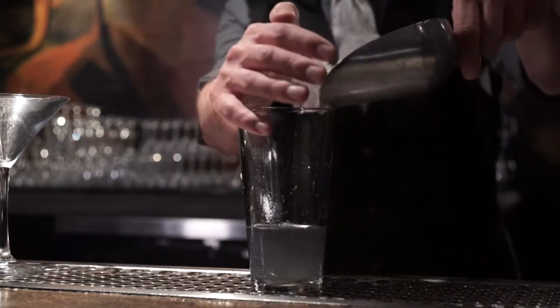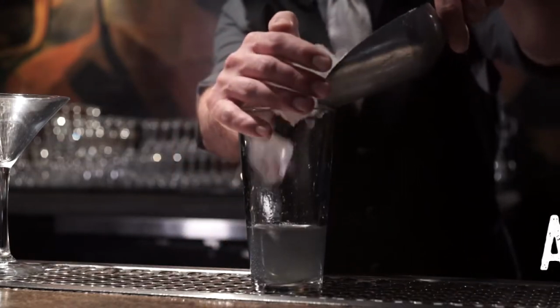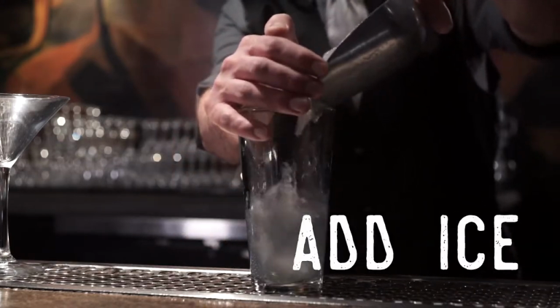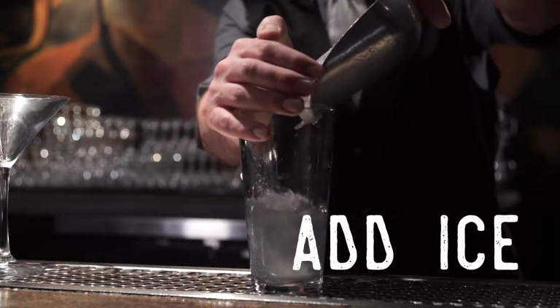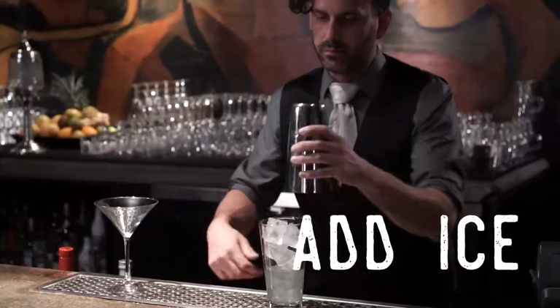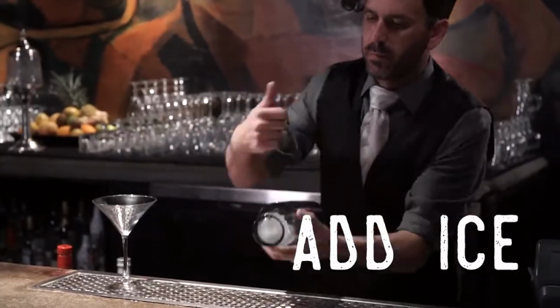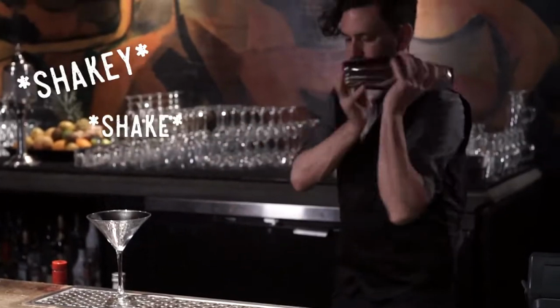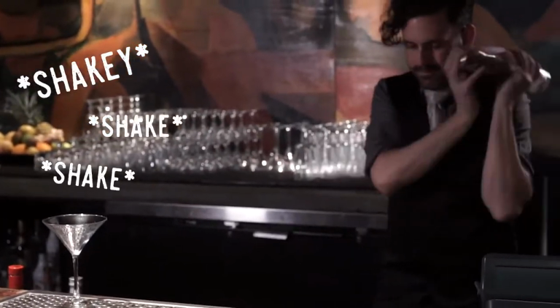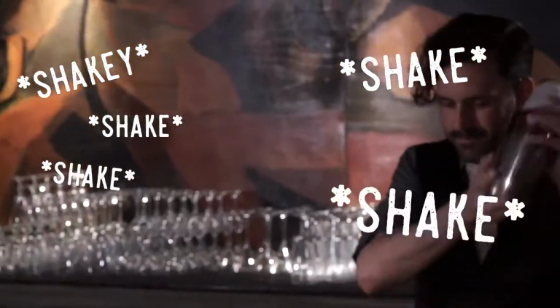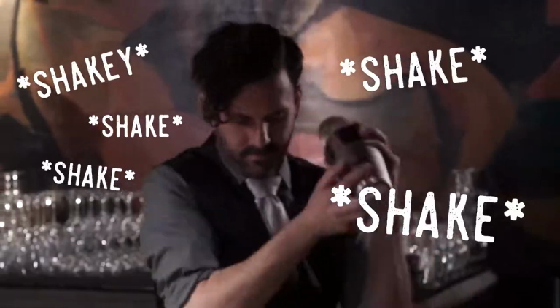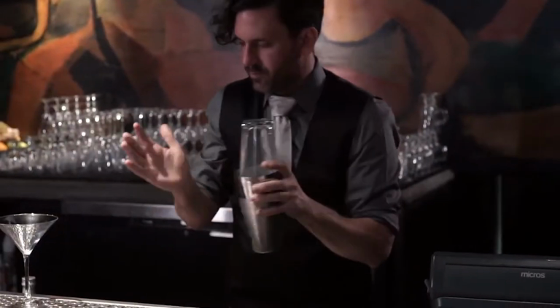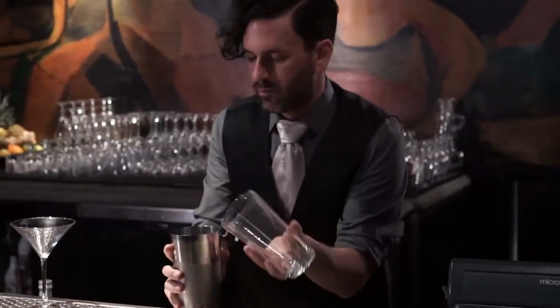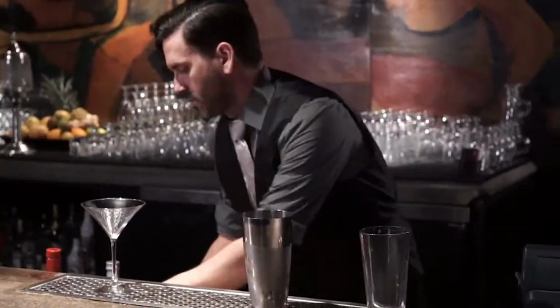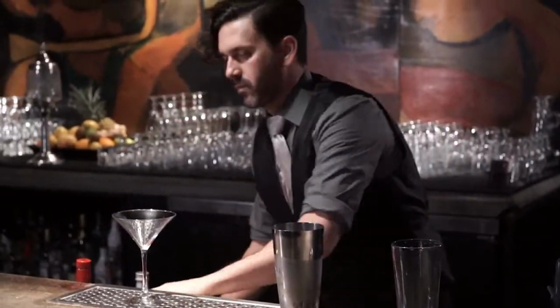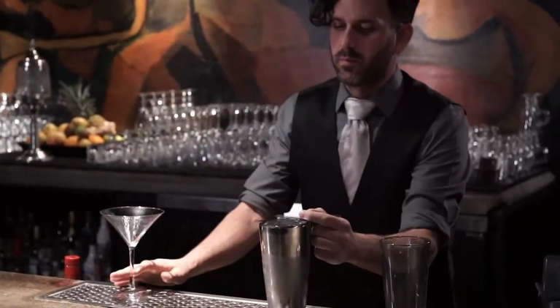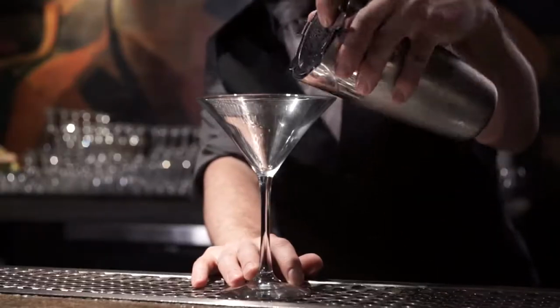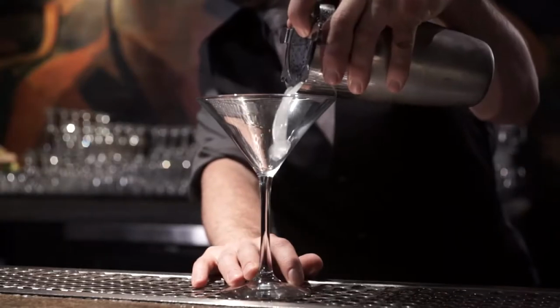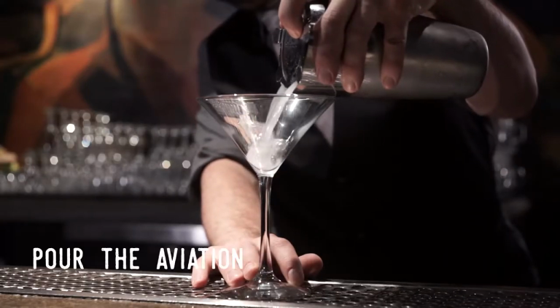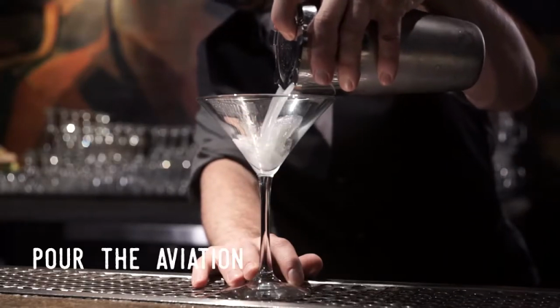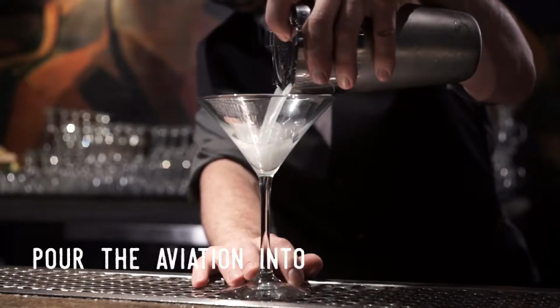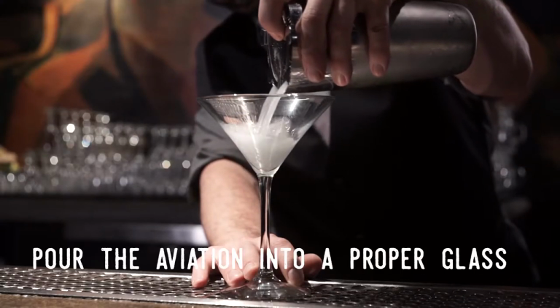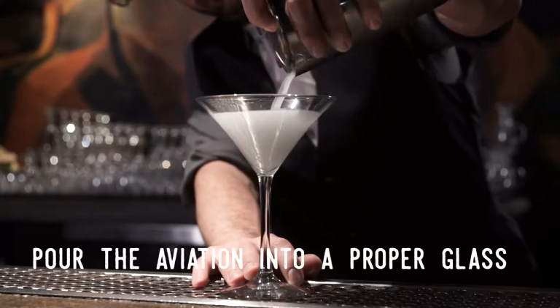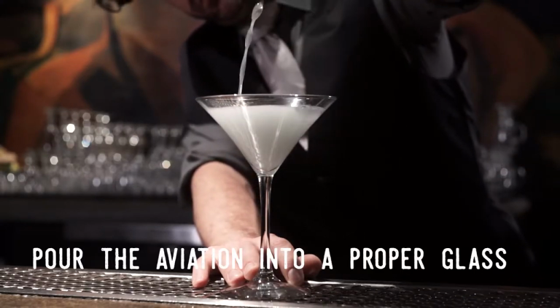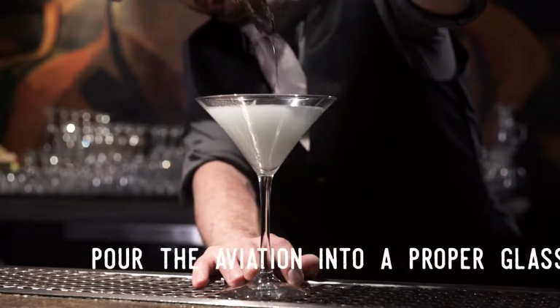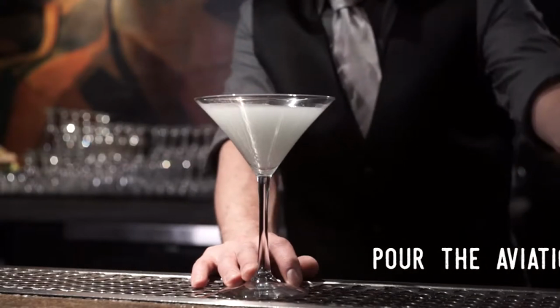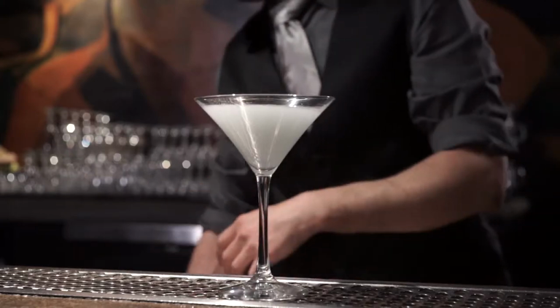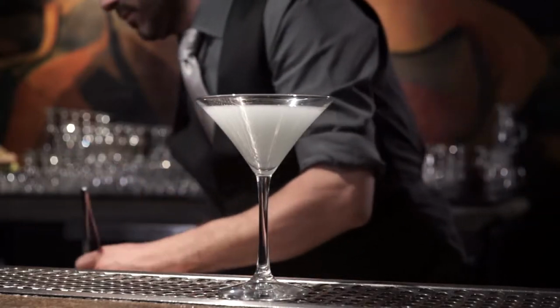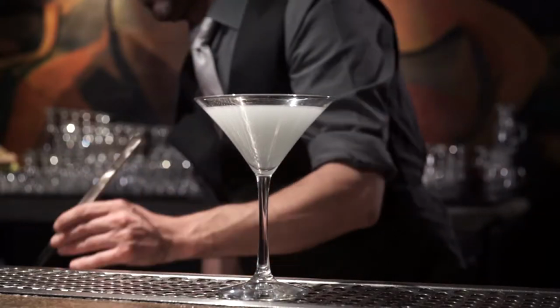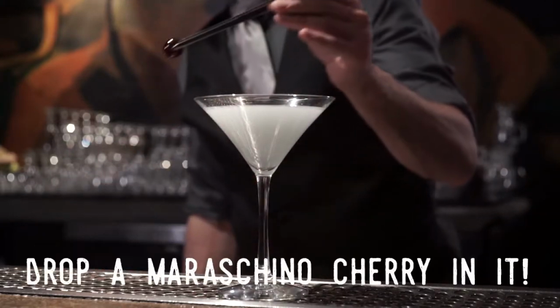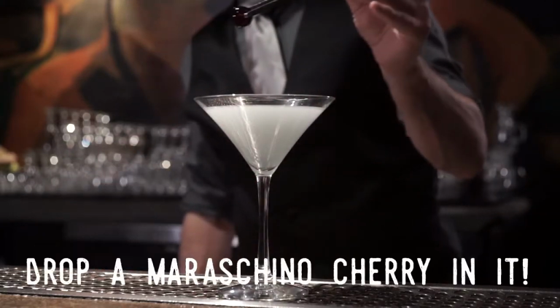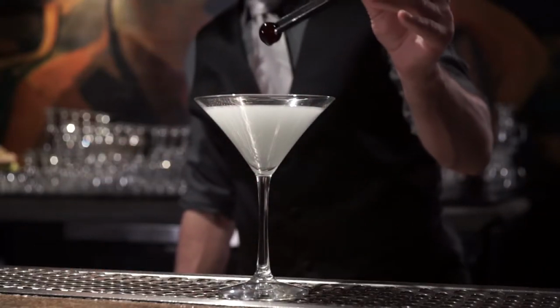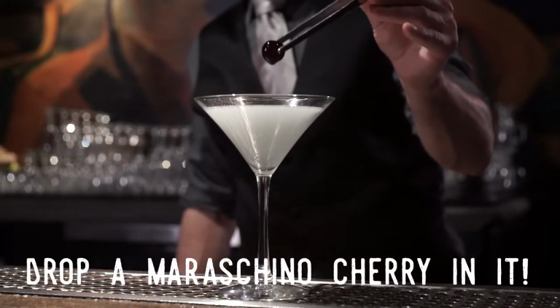Add ice and shake your beverage well. And finally, pour this classic cocktail into a proper glass and garnish with a maraschino cherry.